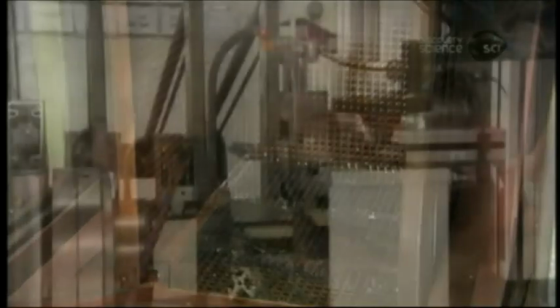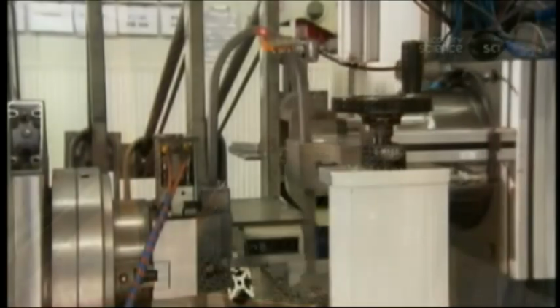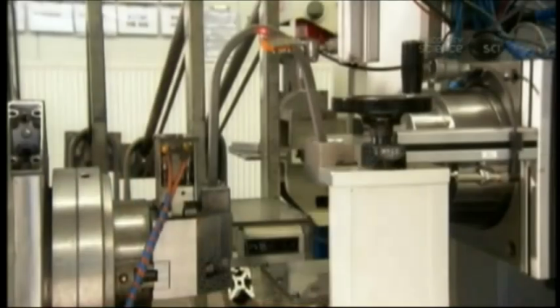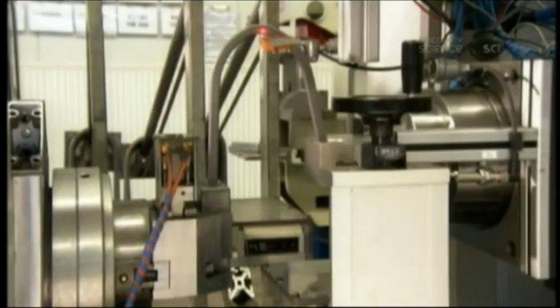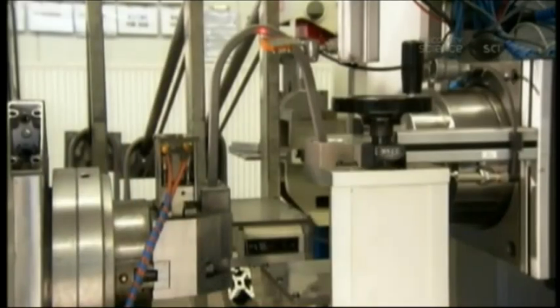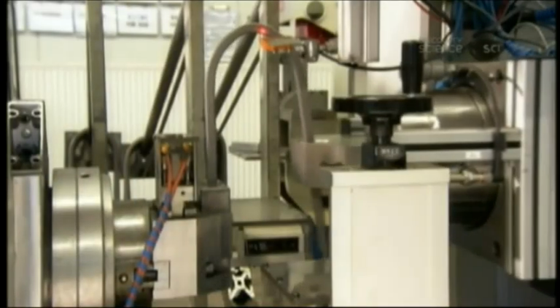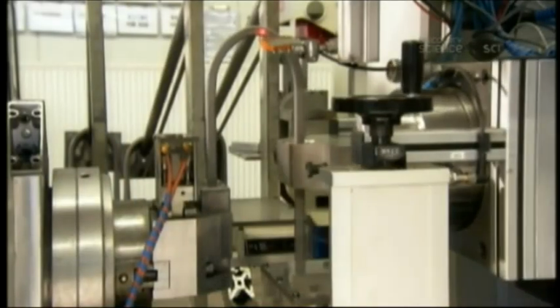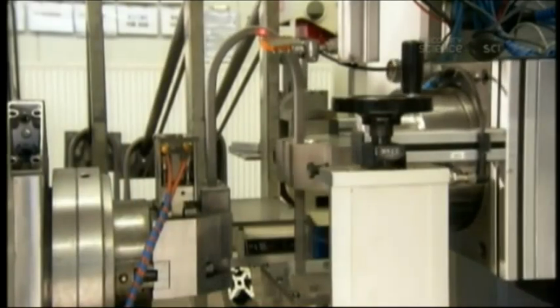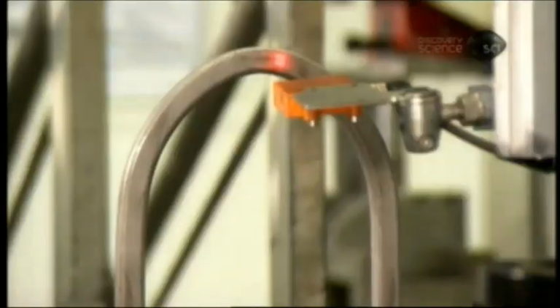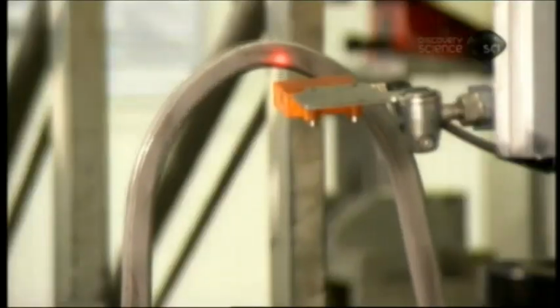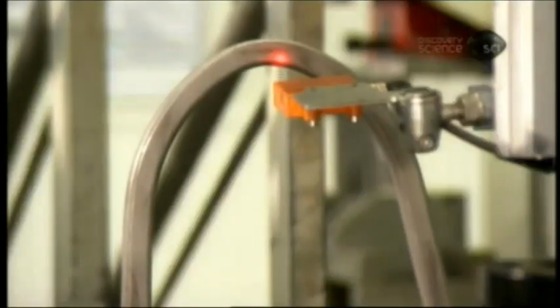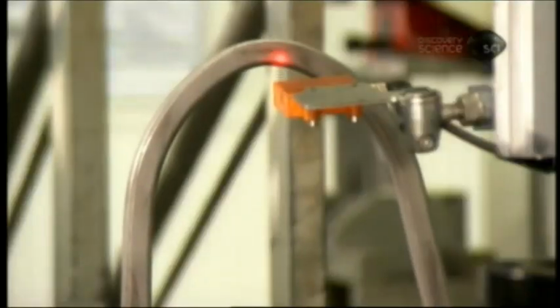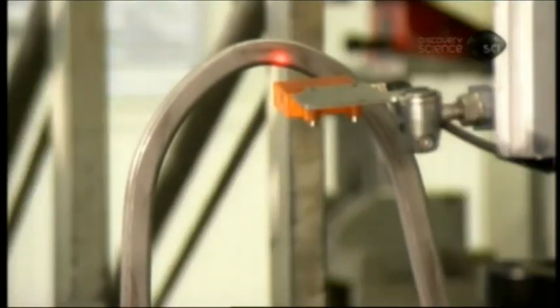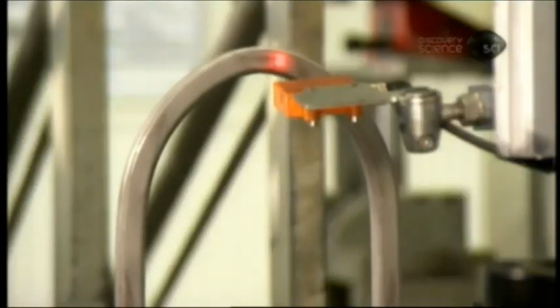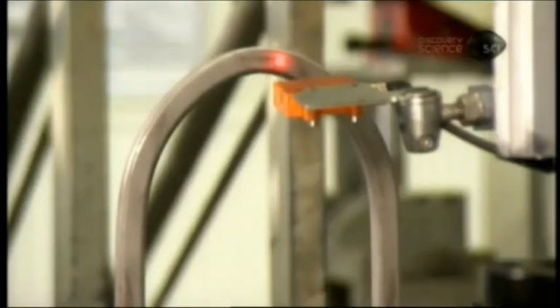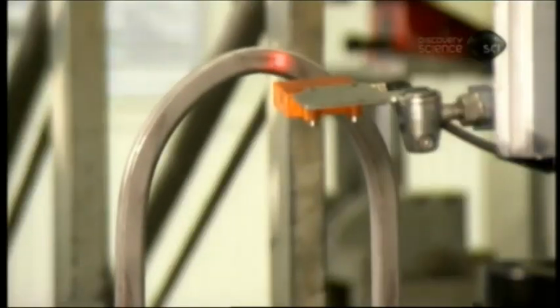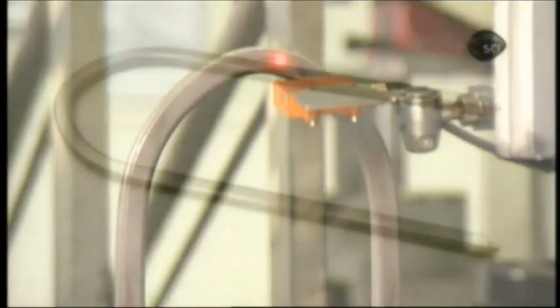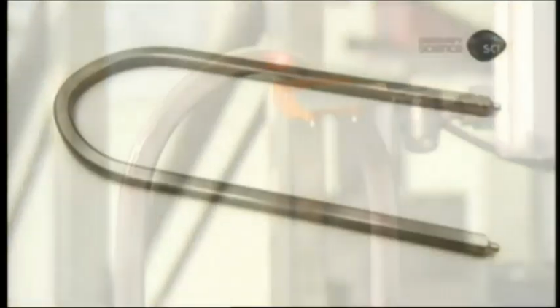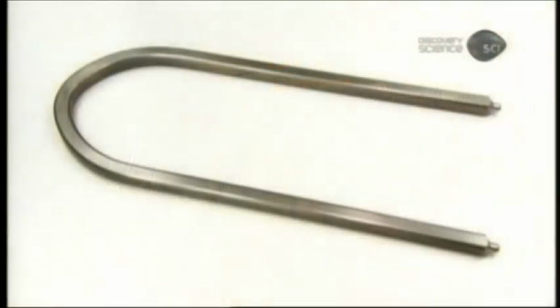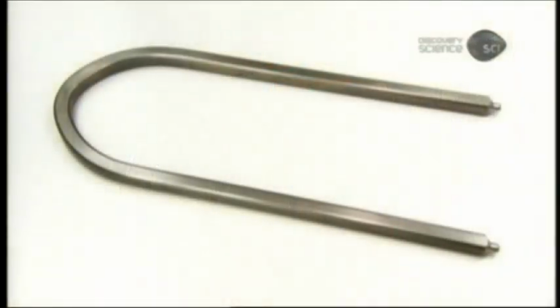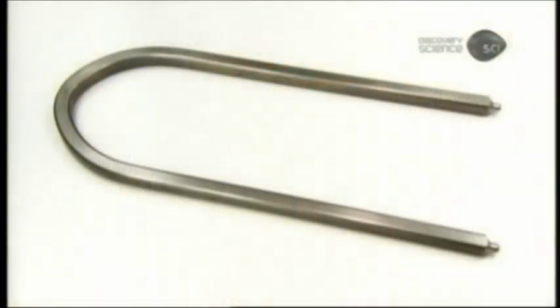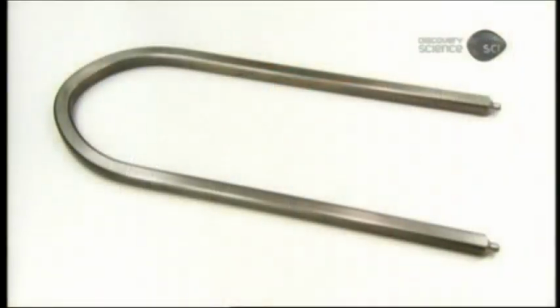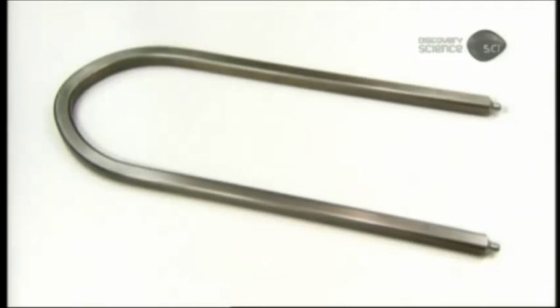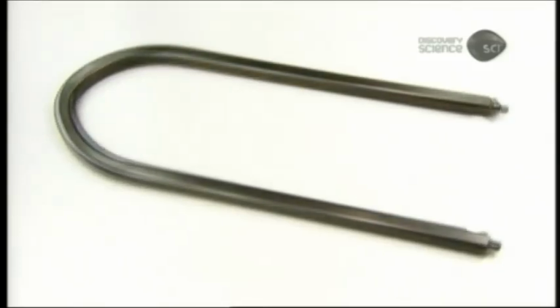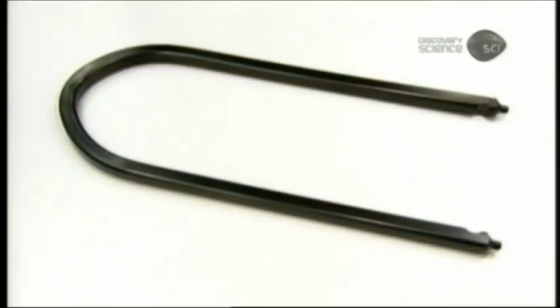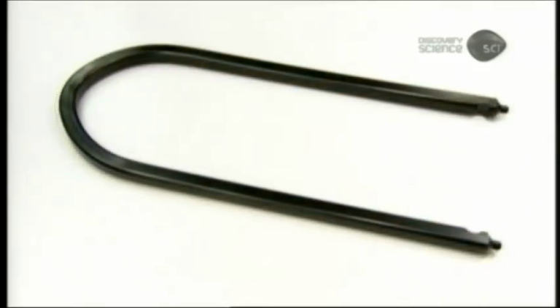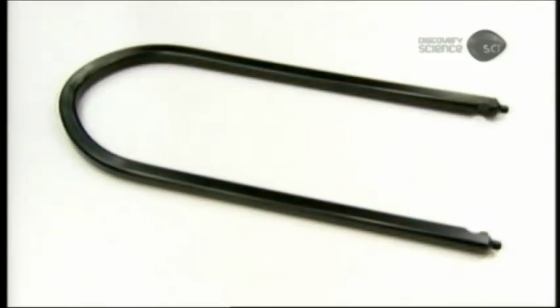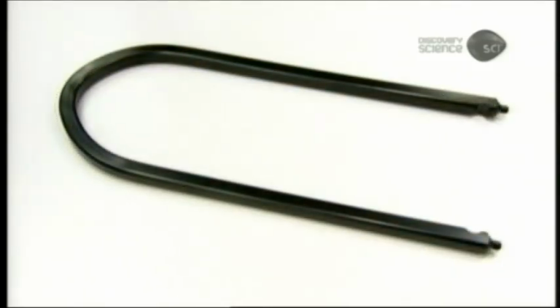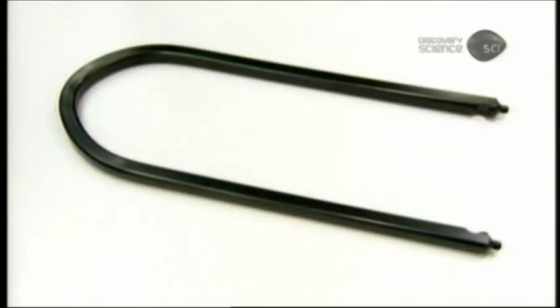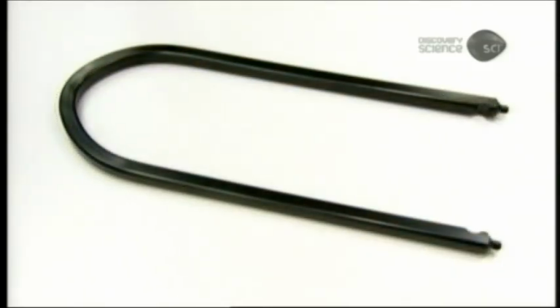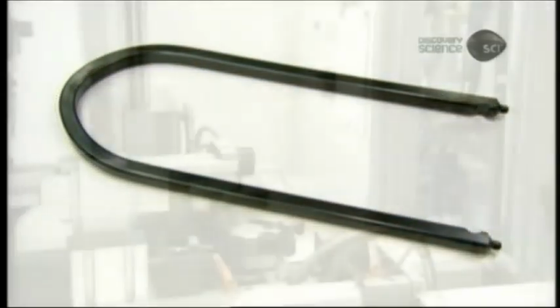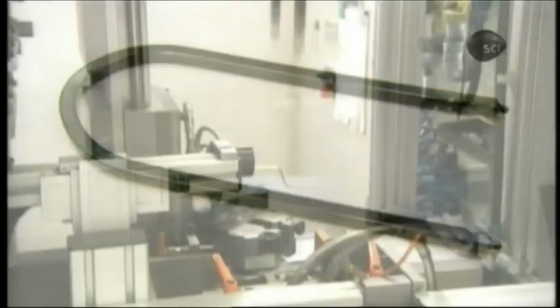When the shackle returns to the factory, a laser machine precision-measures and, if necessary, corrects the dimensions as per specifications. Then the shackle is dipped in durable anti-corrosion paint.